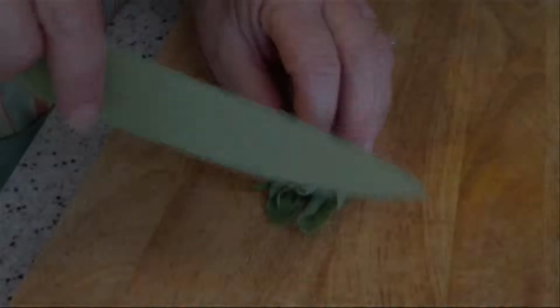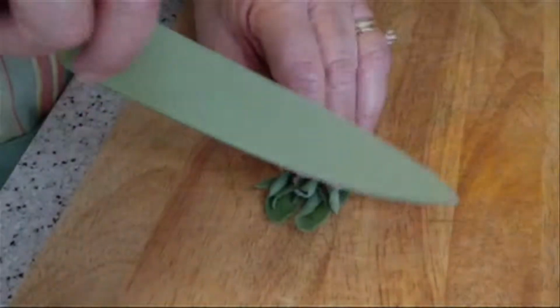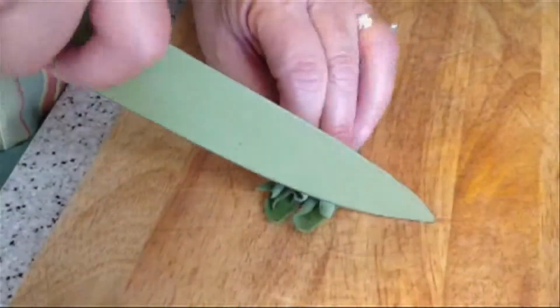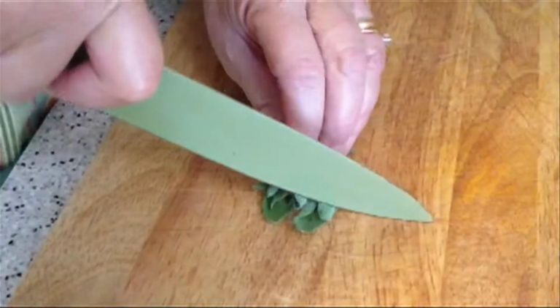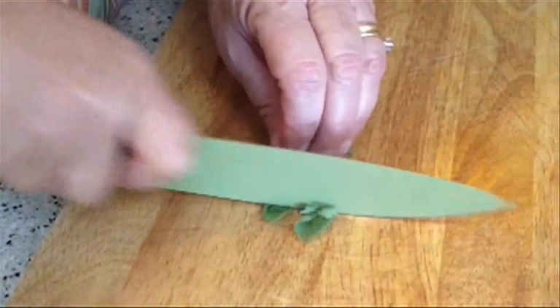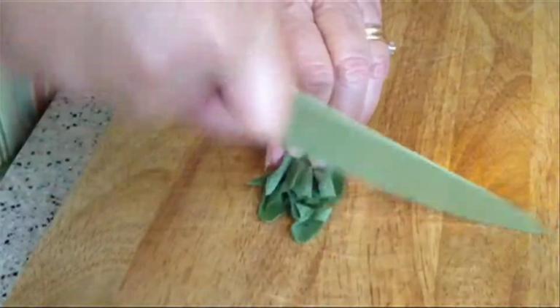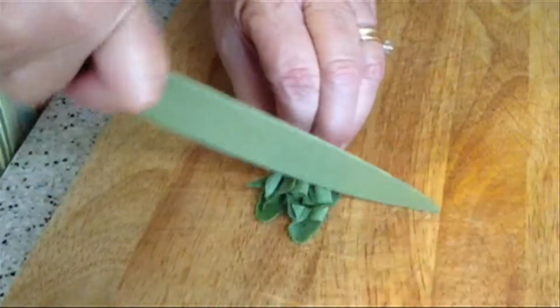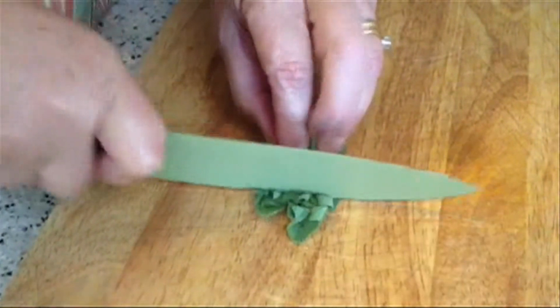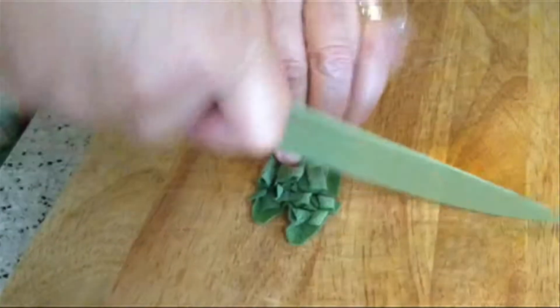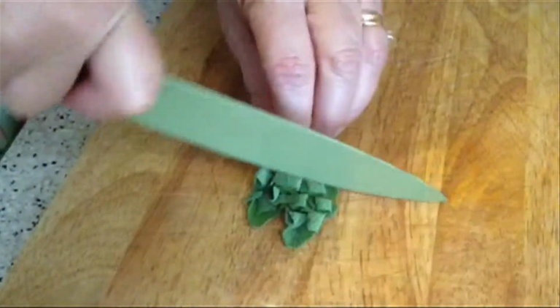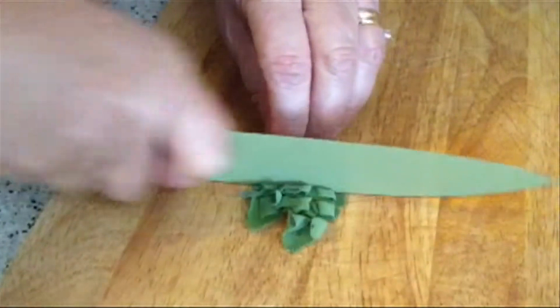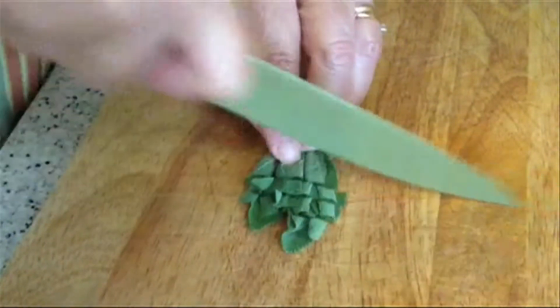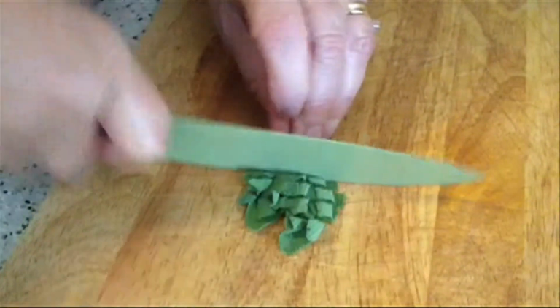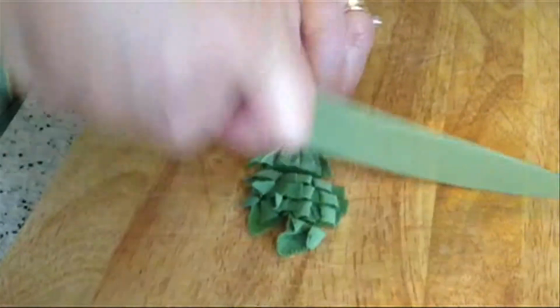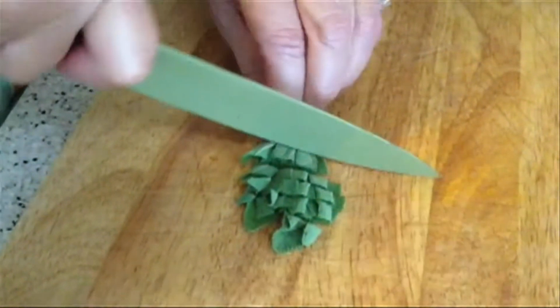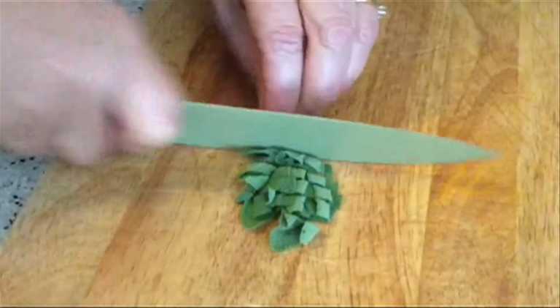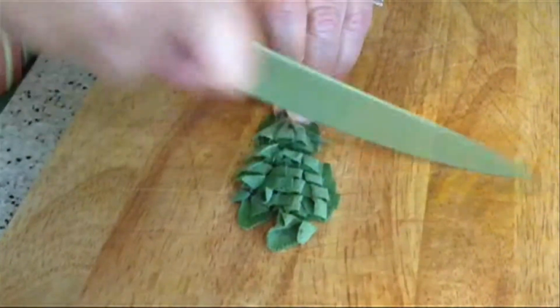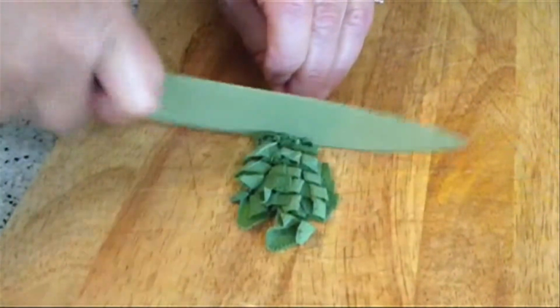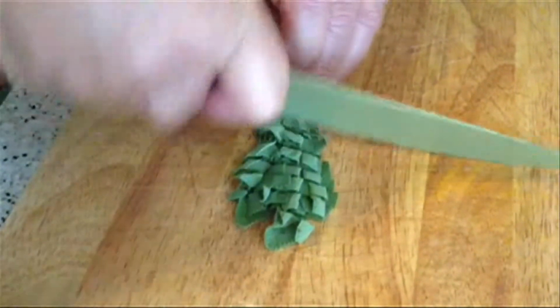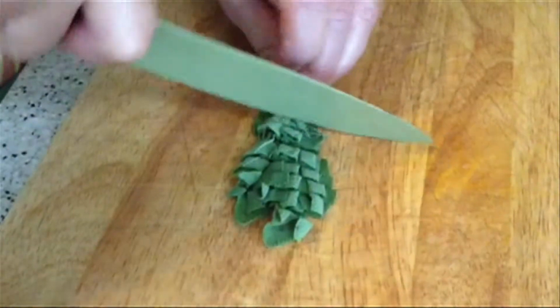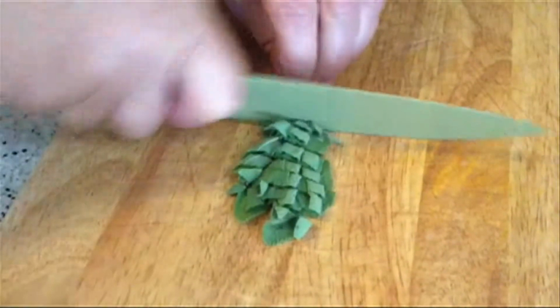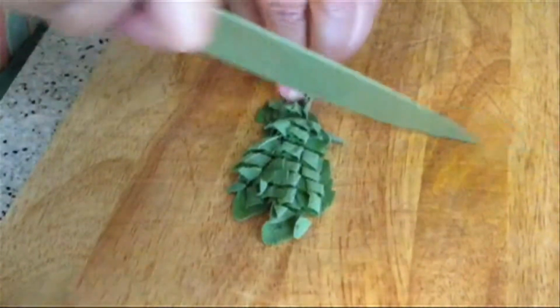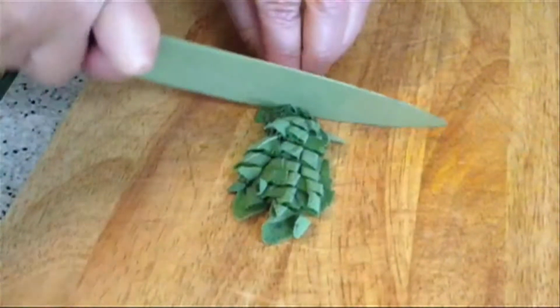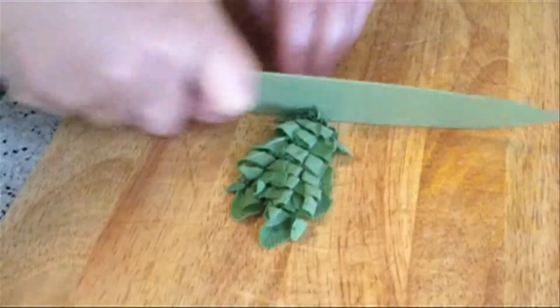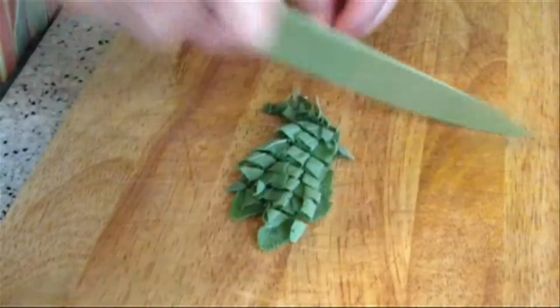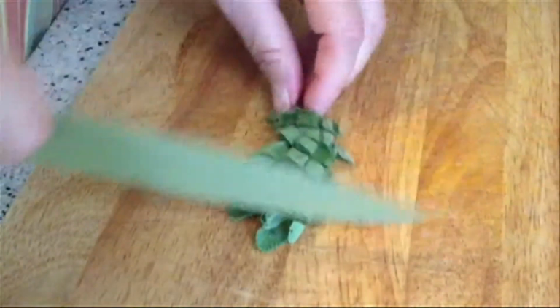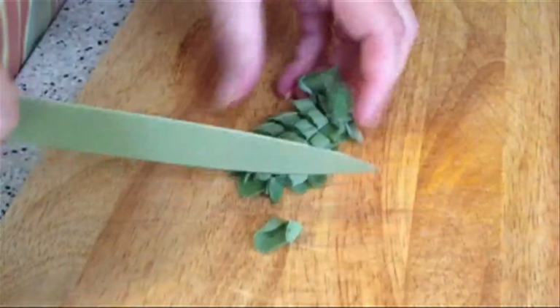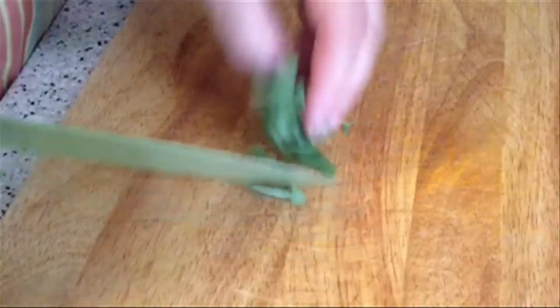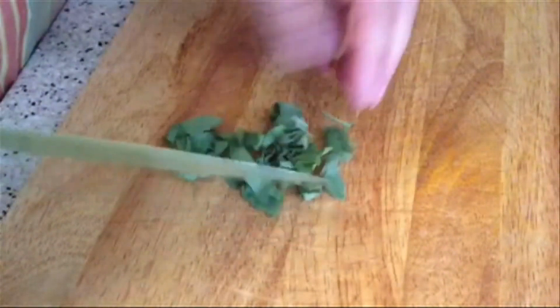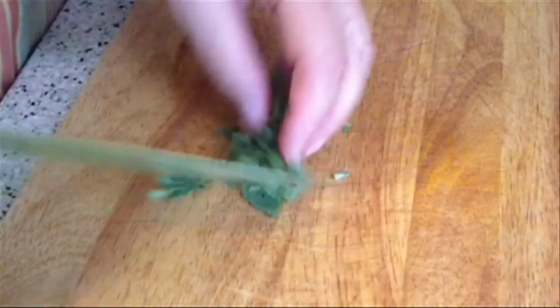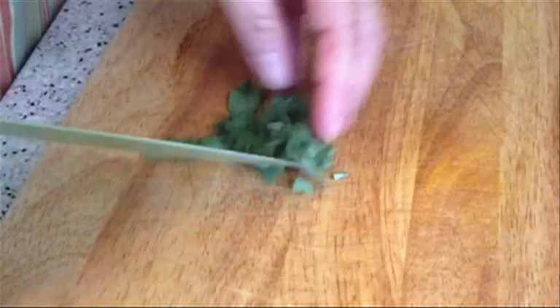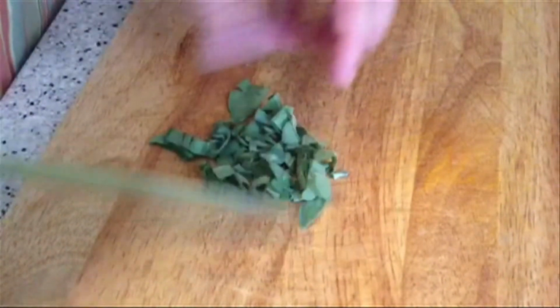The recipe calls for fresh sage leaves, coarsely chopped. I stack them on top of each other and cut them that way, then give them another rough chop. Leftover leaves can be used for garnish.